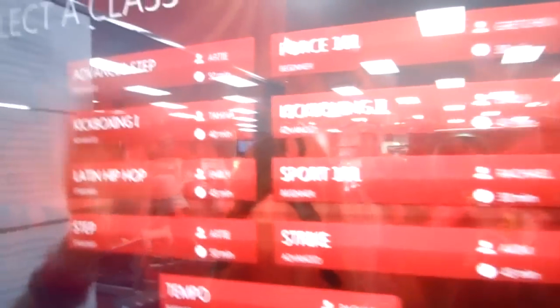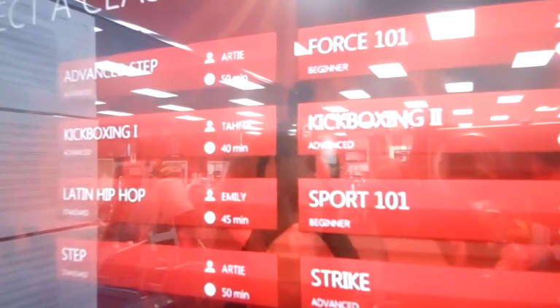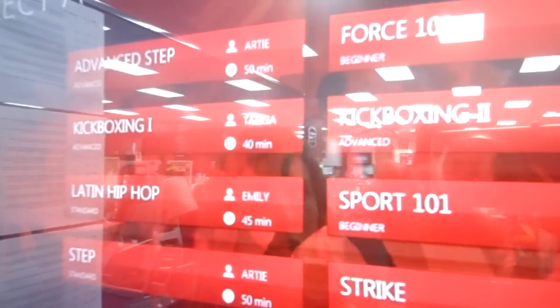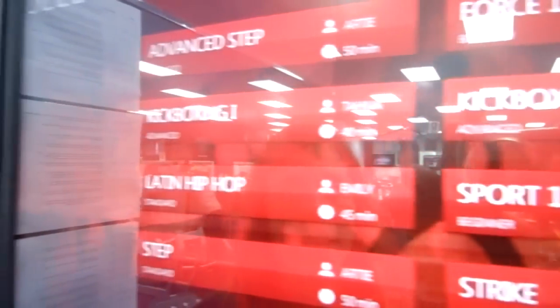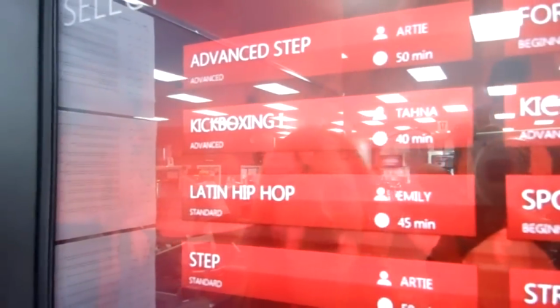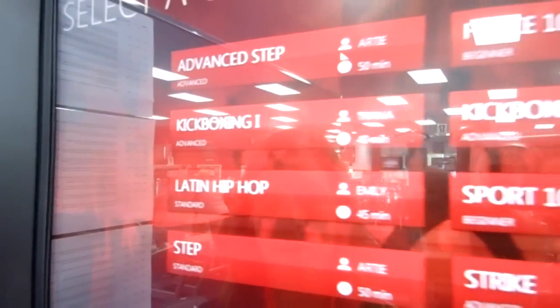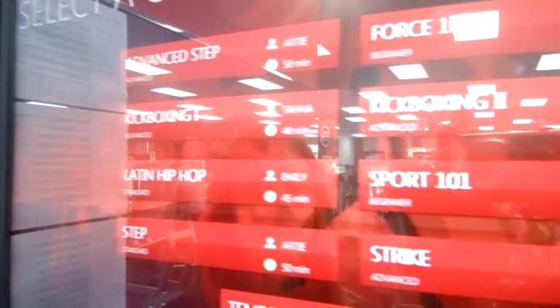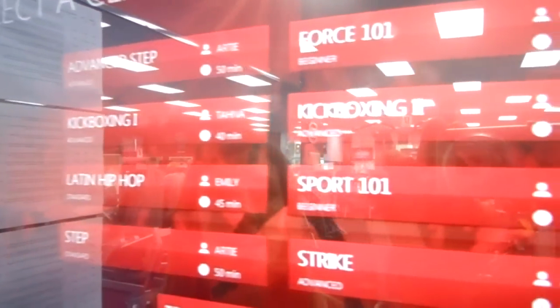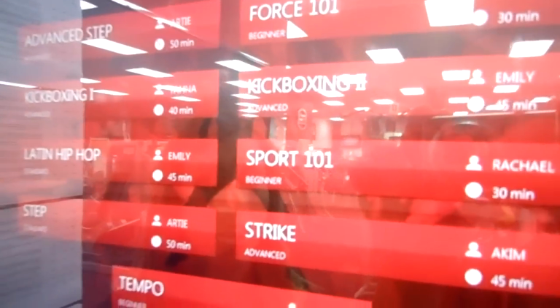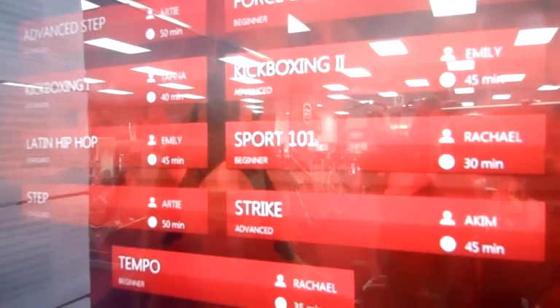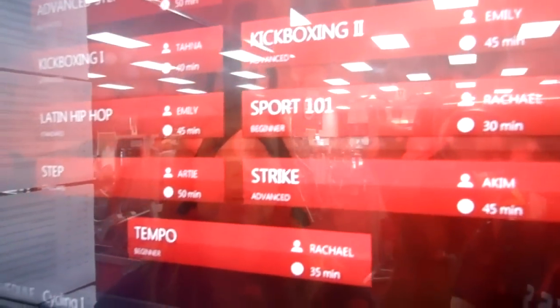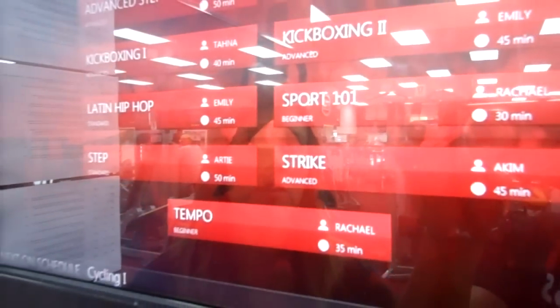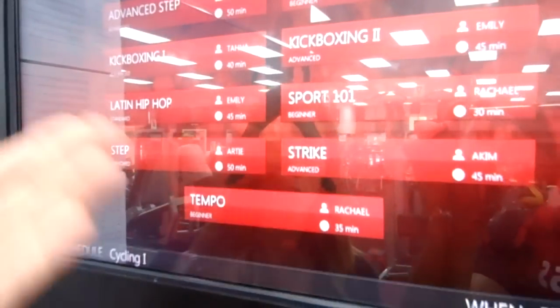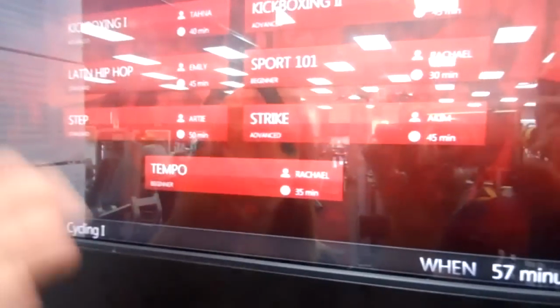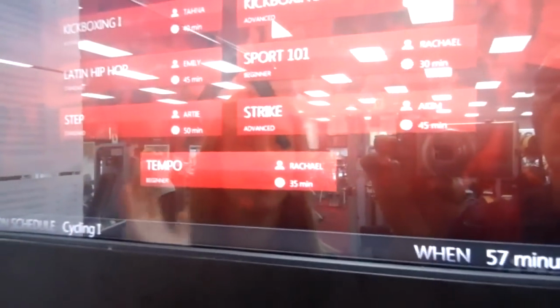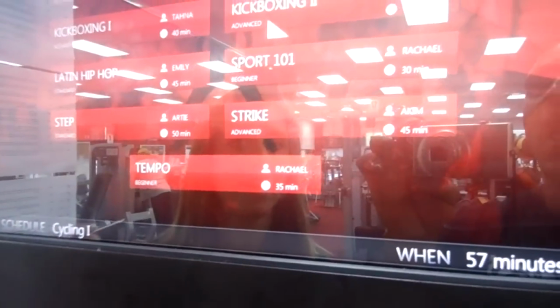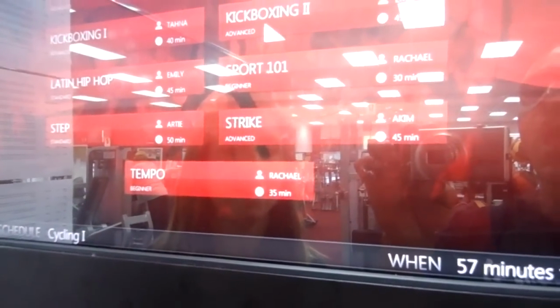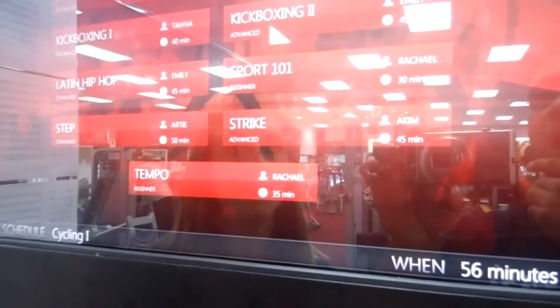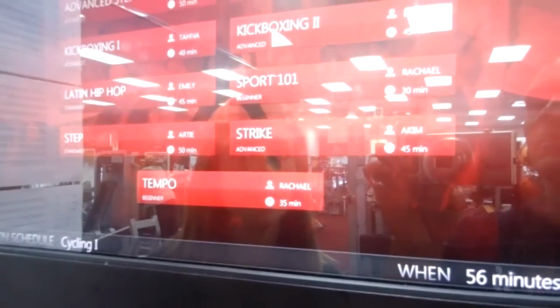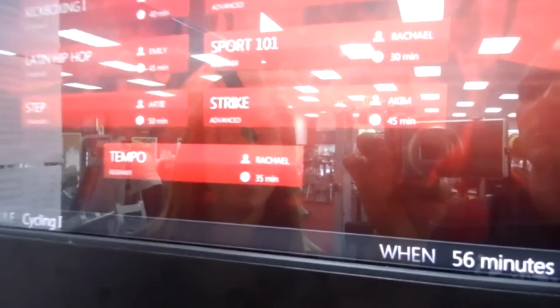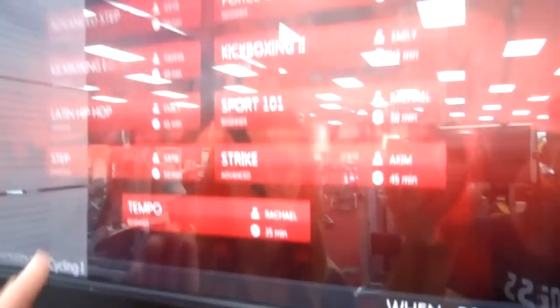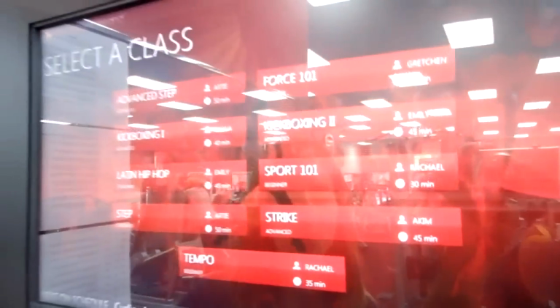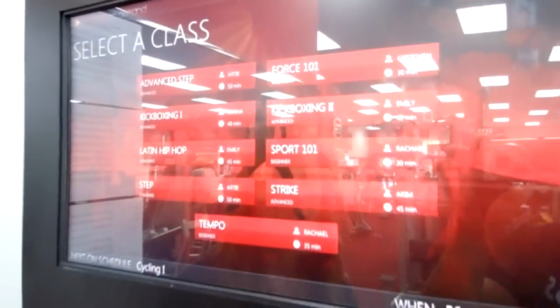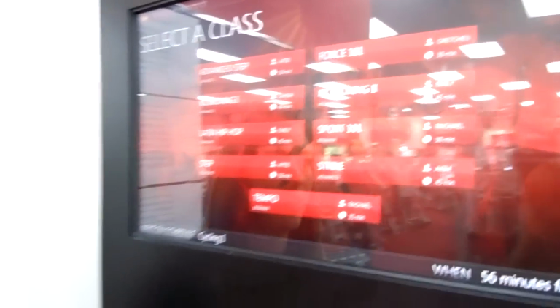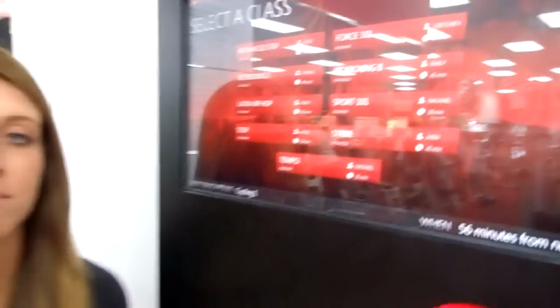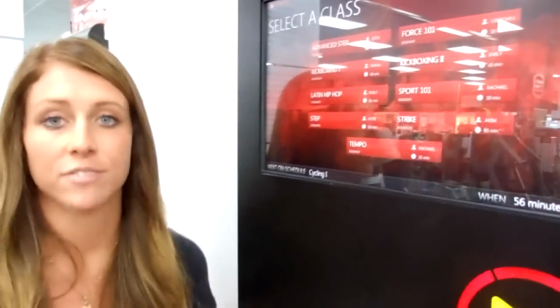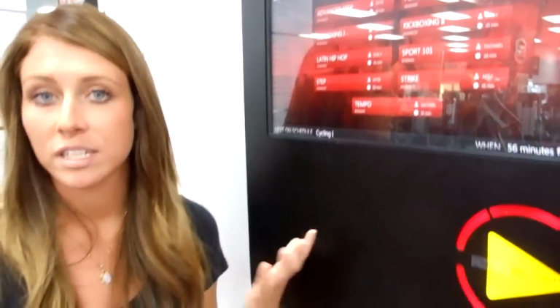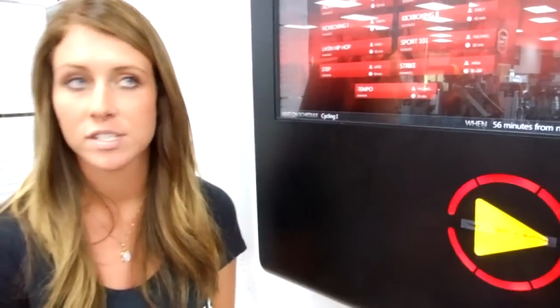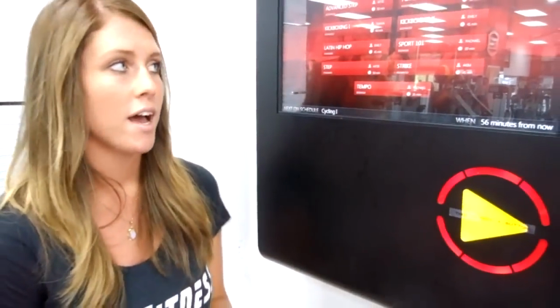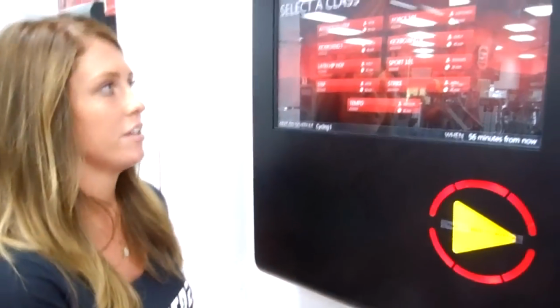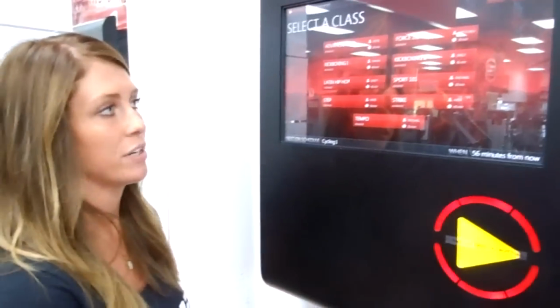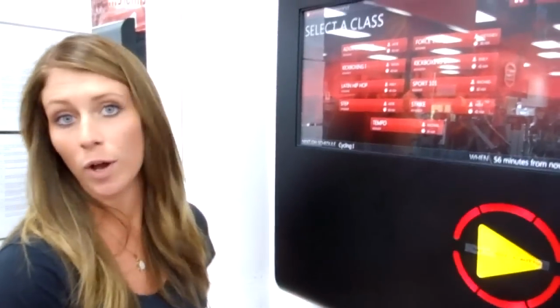For example, cardio. We have step, kickboxing, Latin hip-hop, Force 101, strike, and tempo. These all have different difficulty levels and different trainers as well.